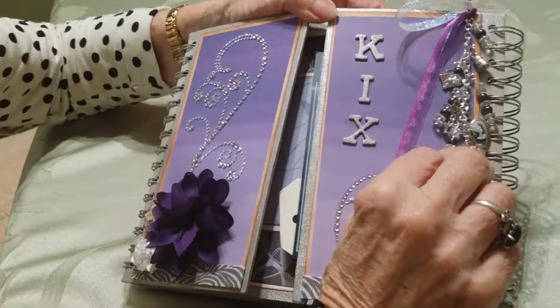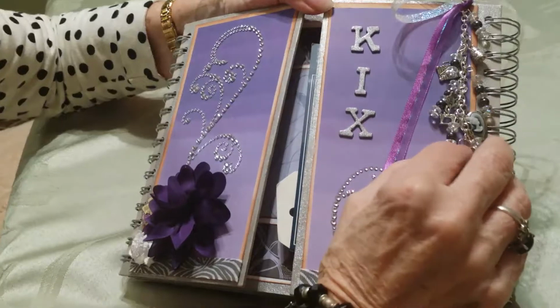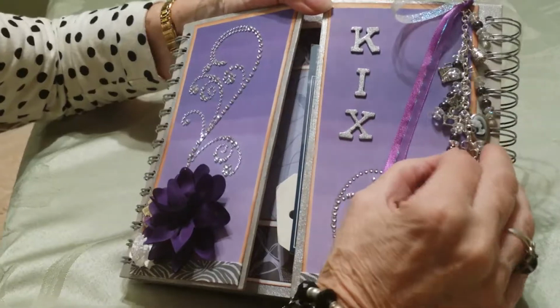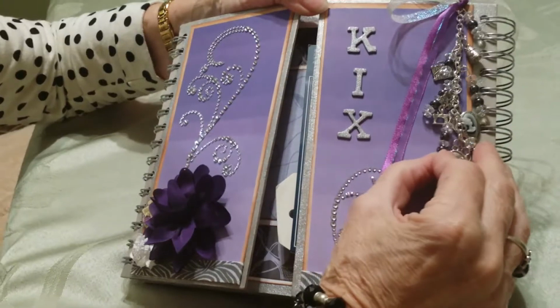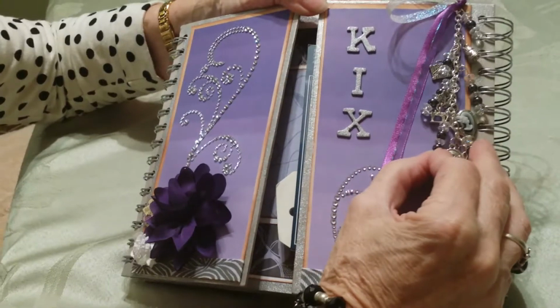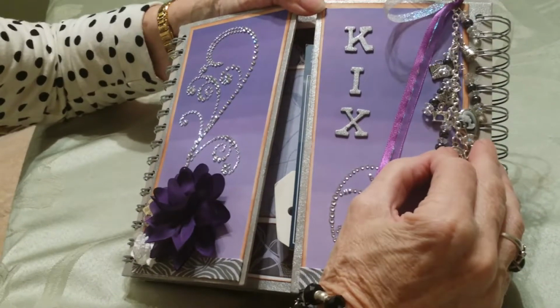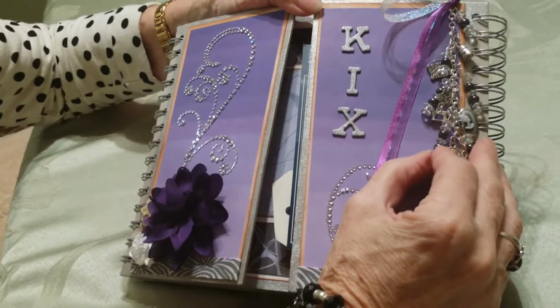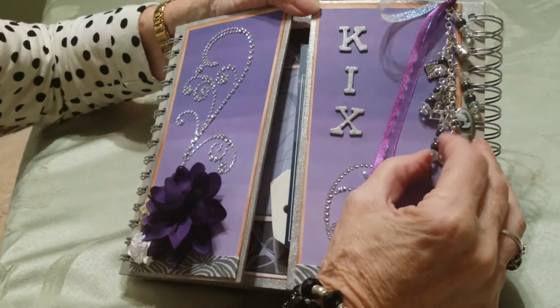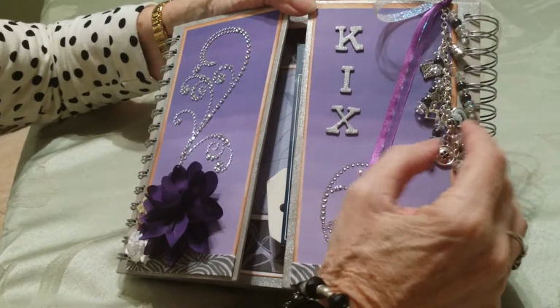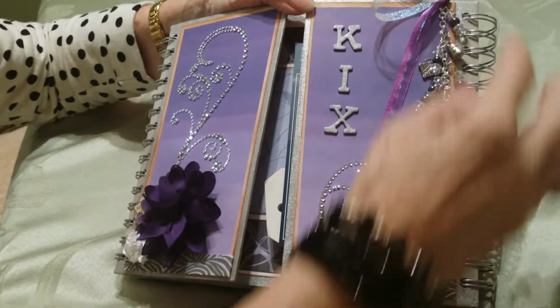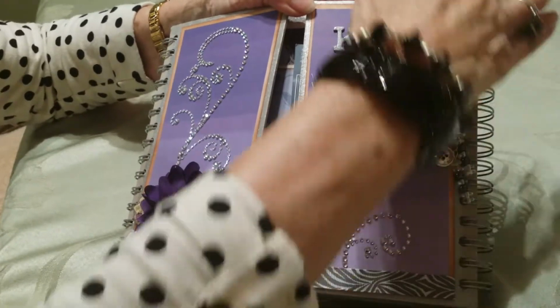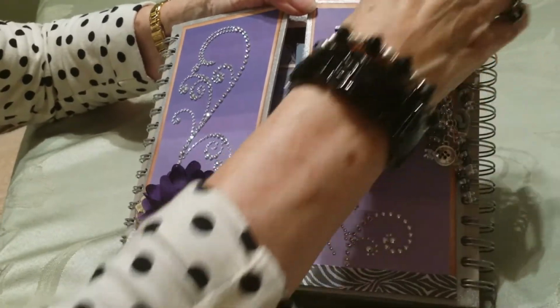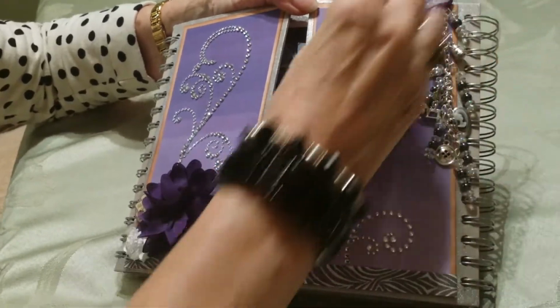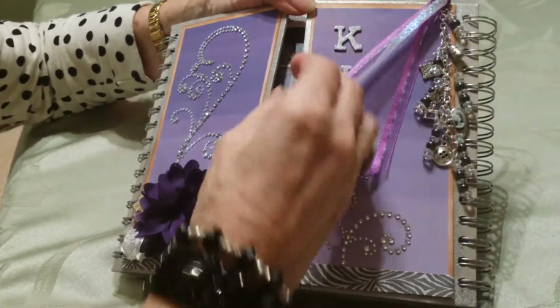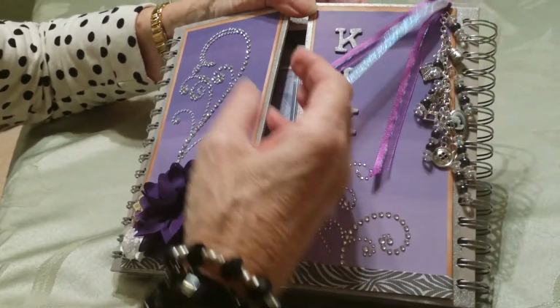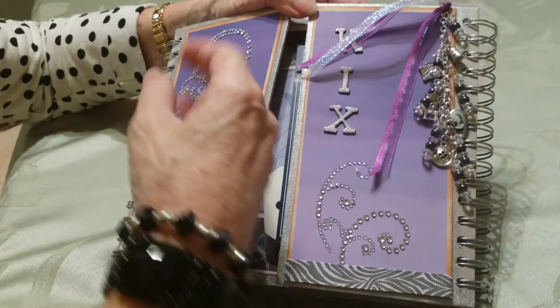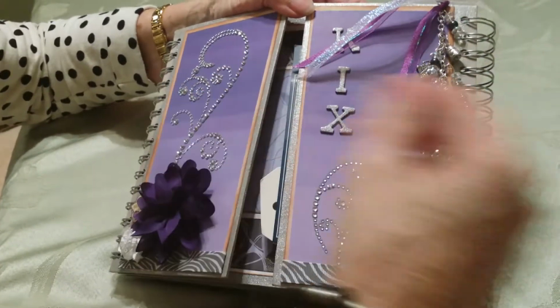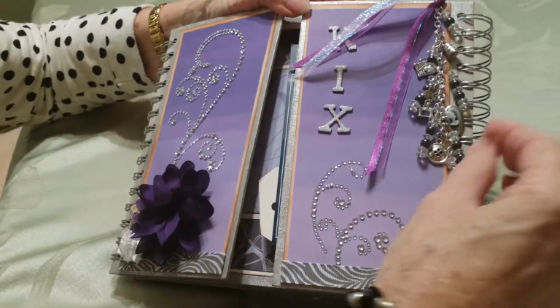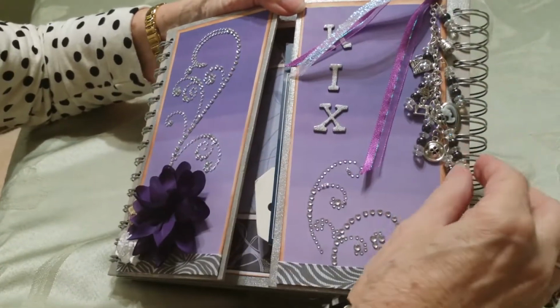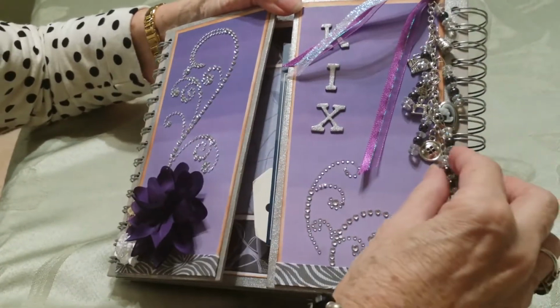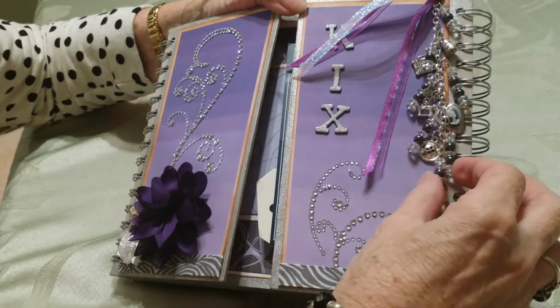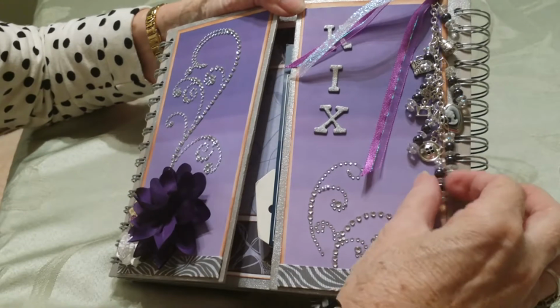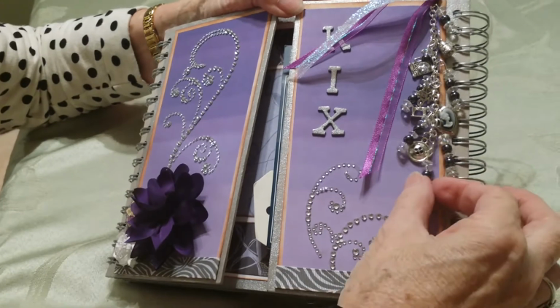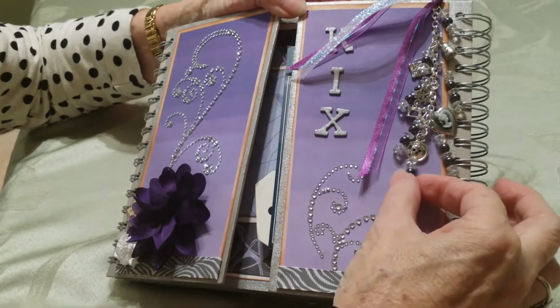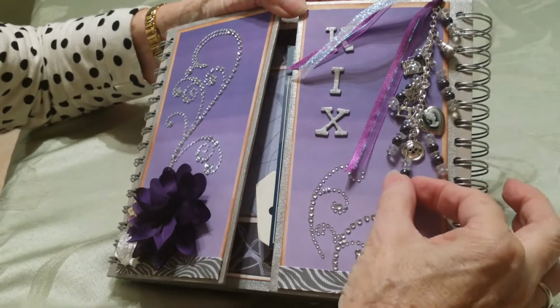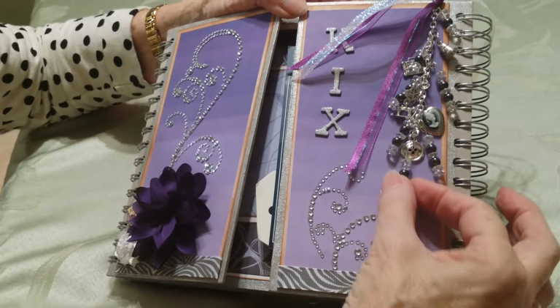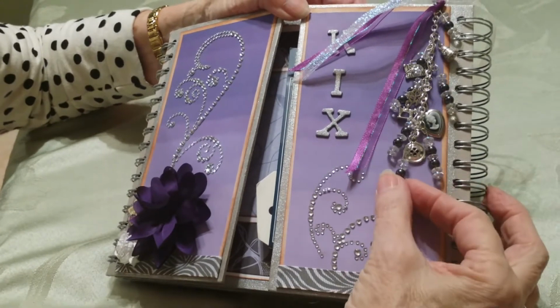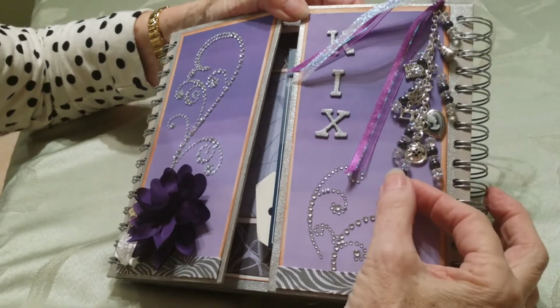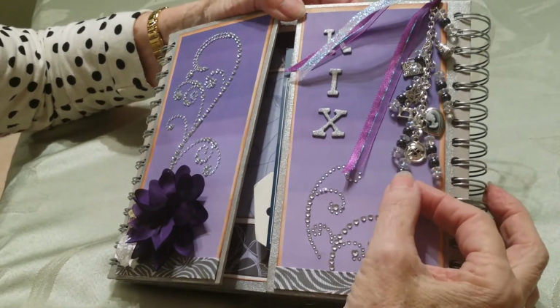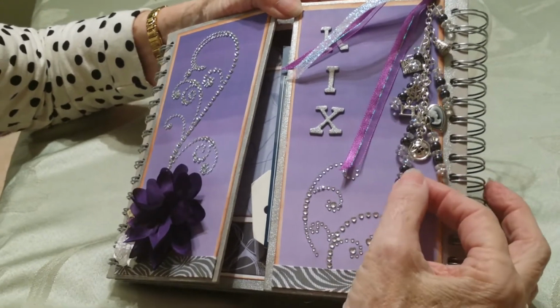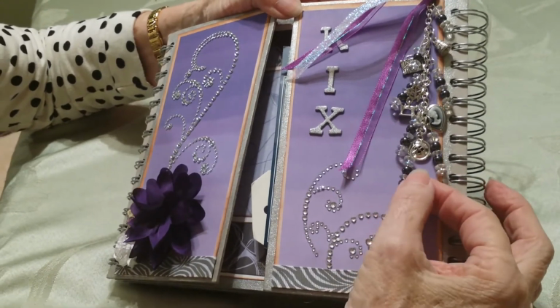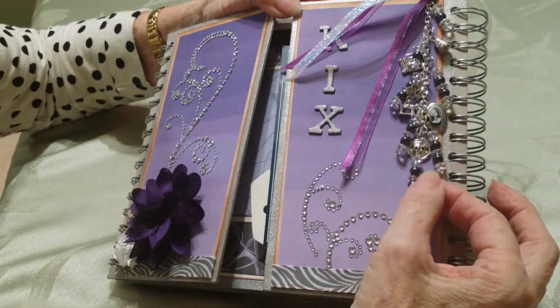This is a book I made for a friend of mine as a thank-you gift and a birthday gift for a lot of the work that she does for my group at Sassy Sisters.